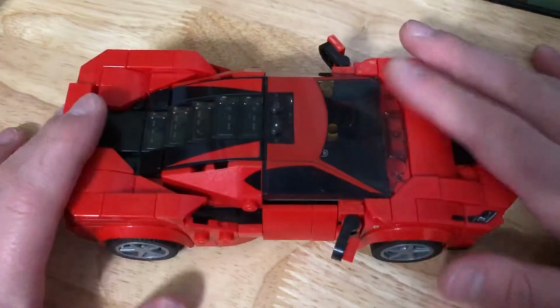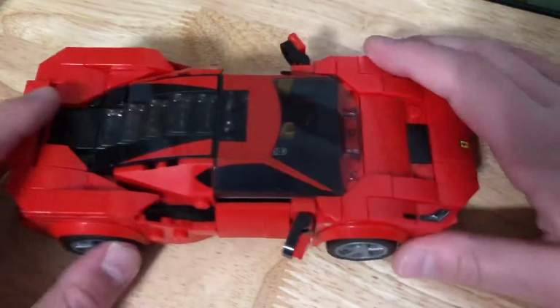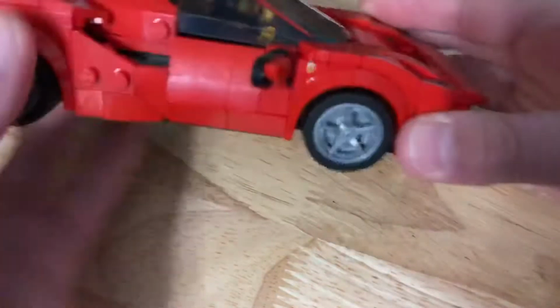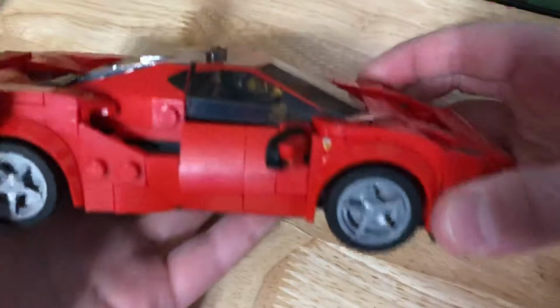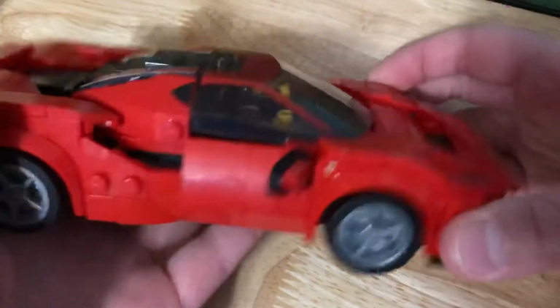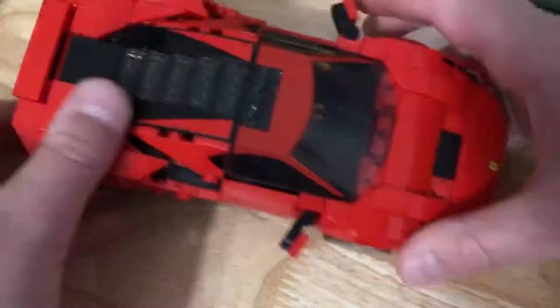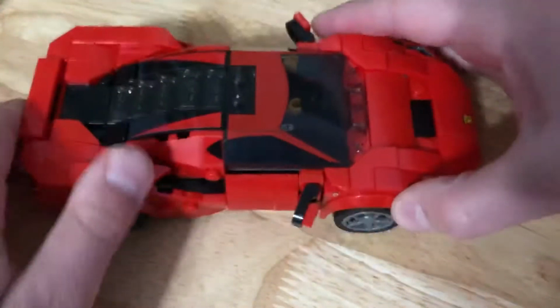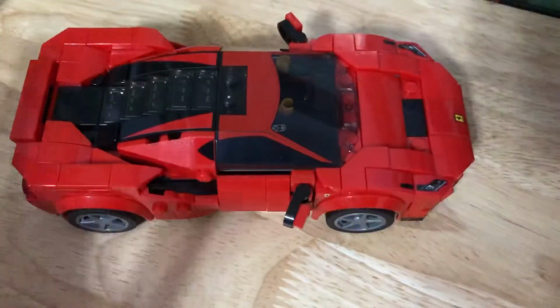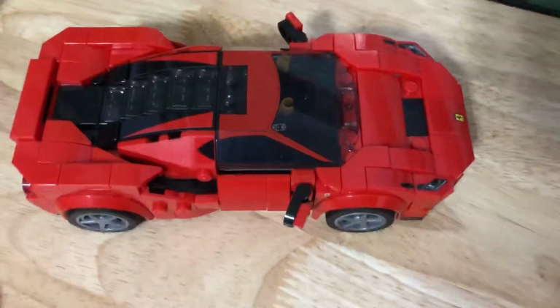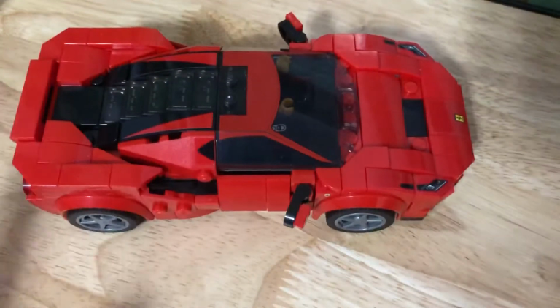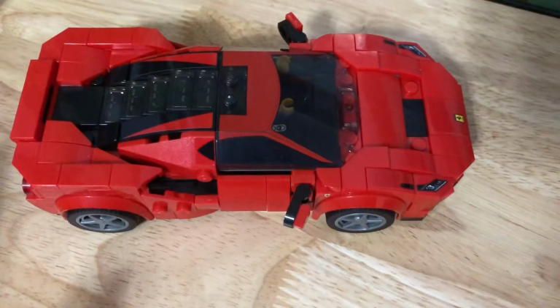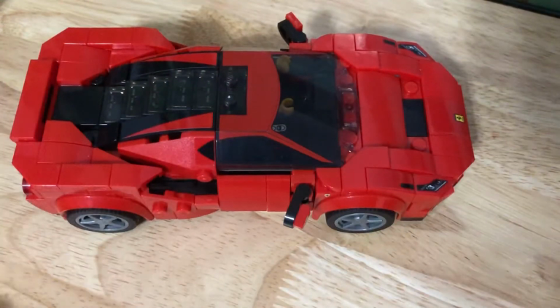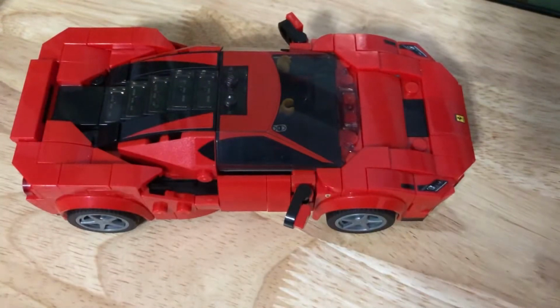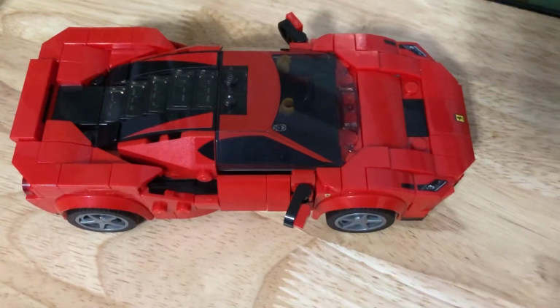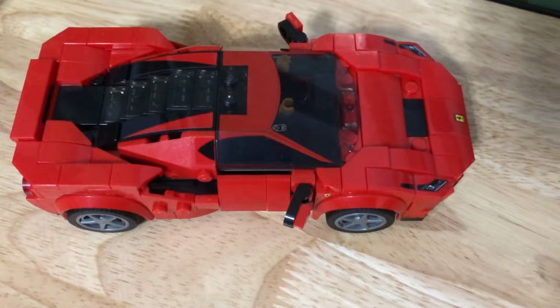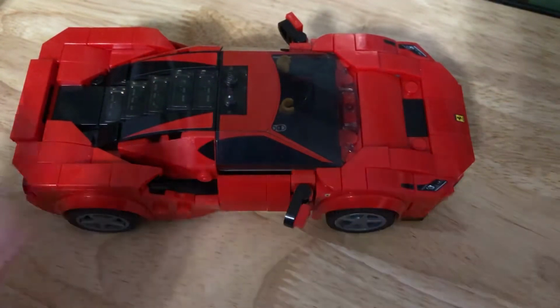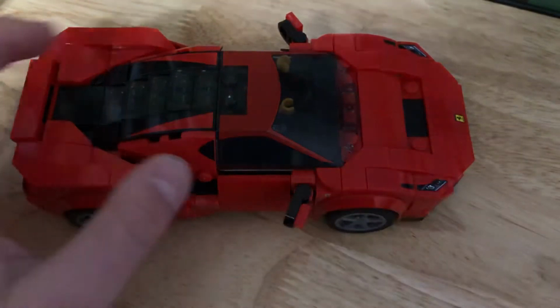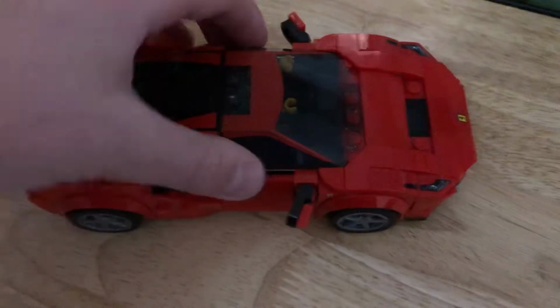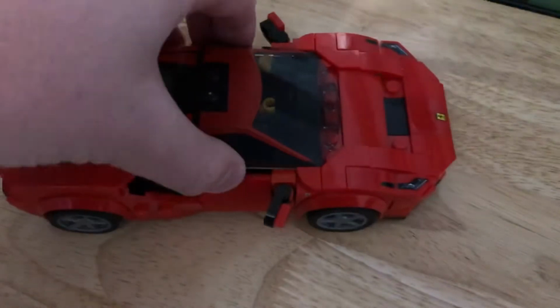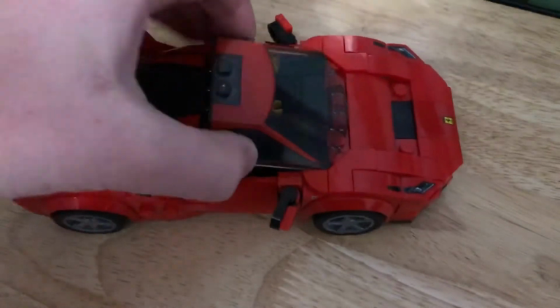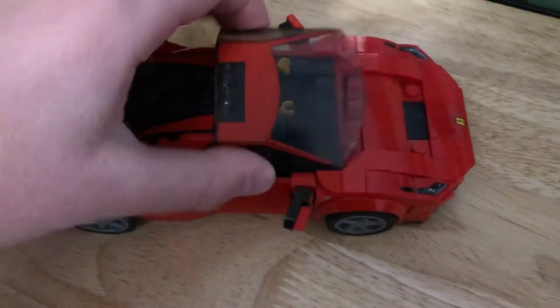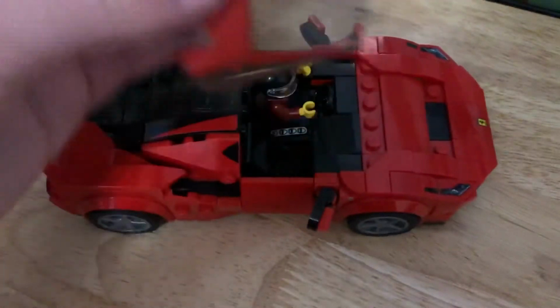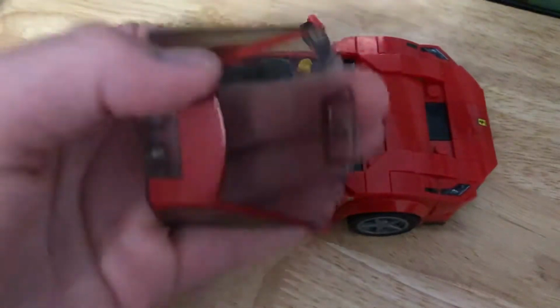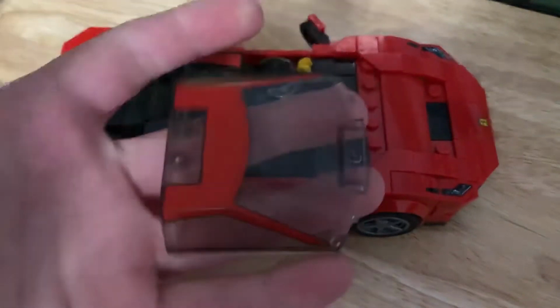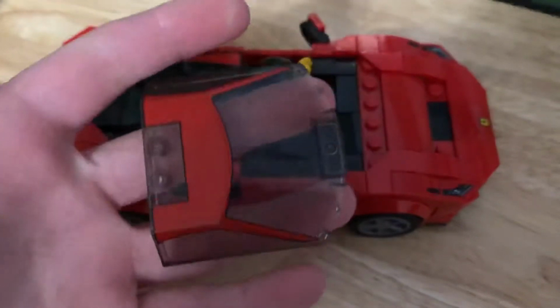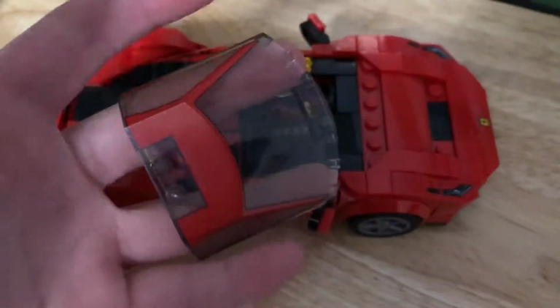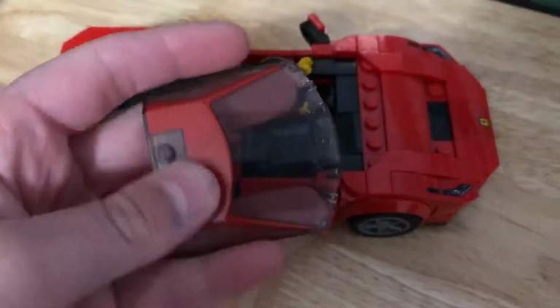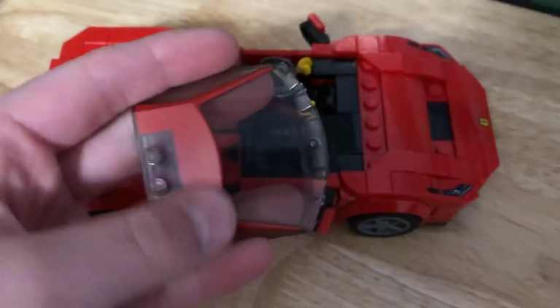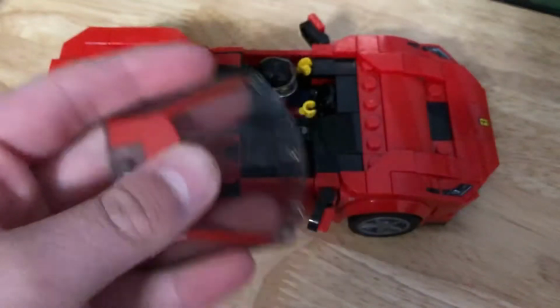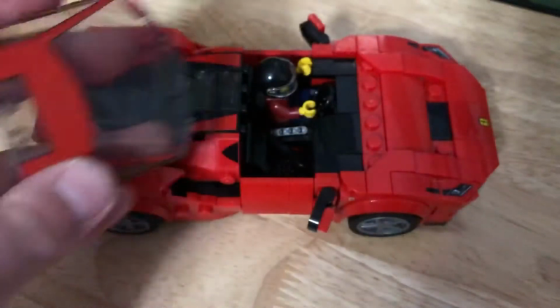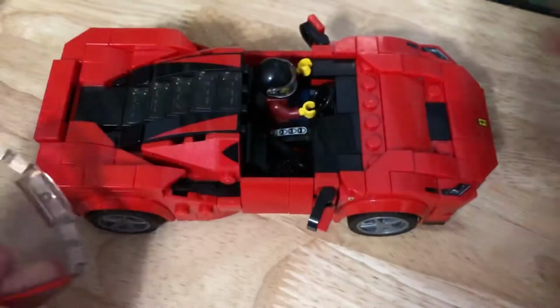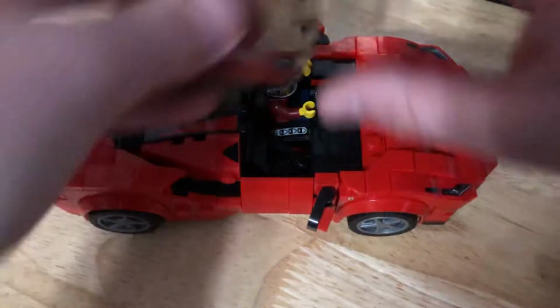First I'm gonna review this Ferrari. It's the new eight-stud-wide one, which is pretty nice. I'm just gonna start off with the canopy. It's nice and printed, but it's wide as well.